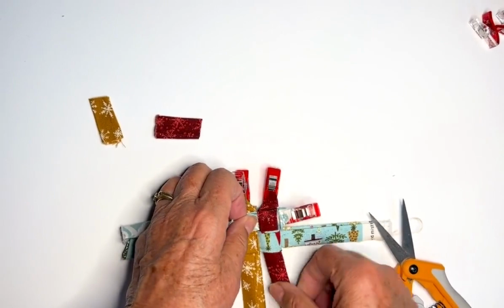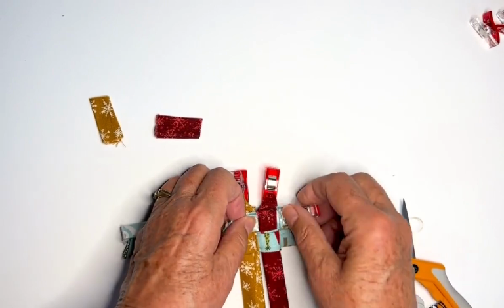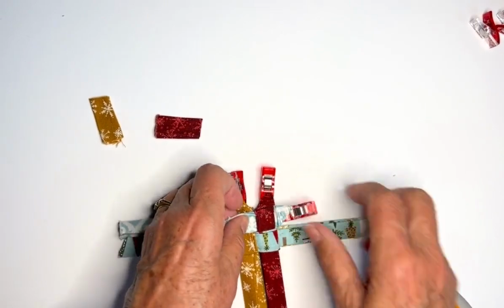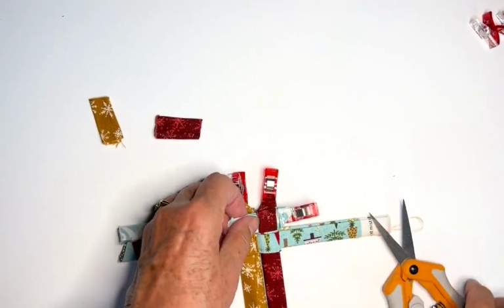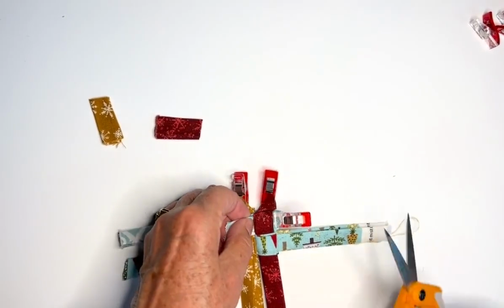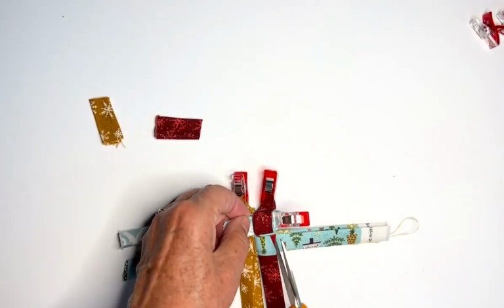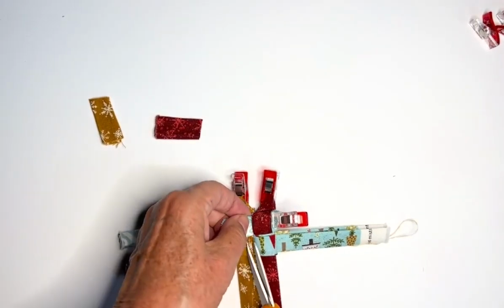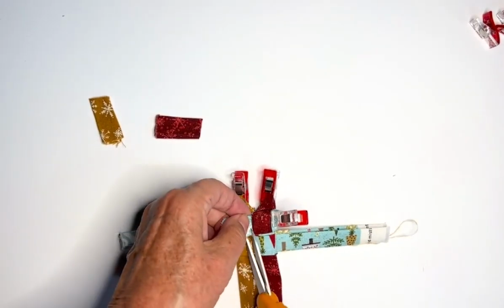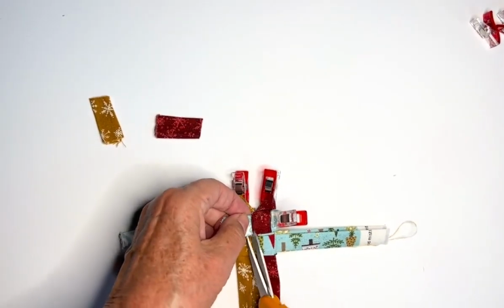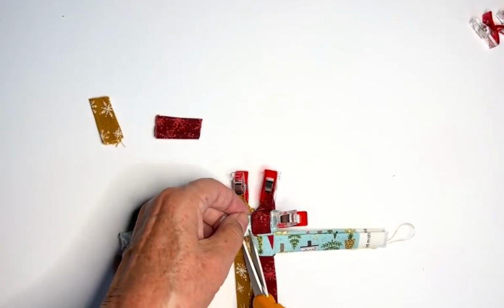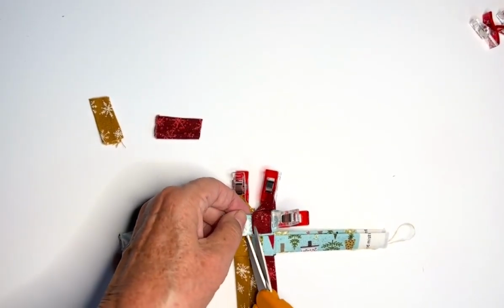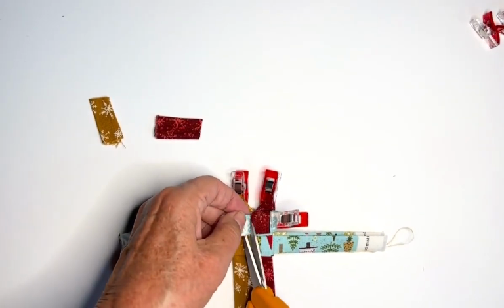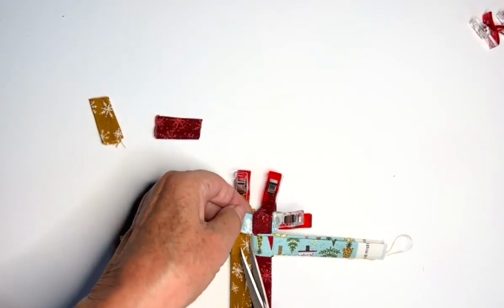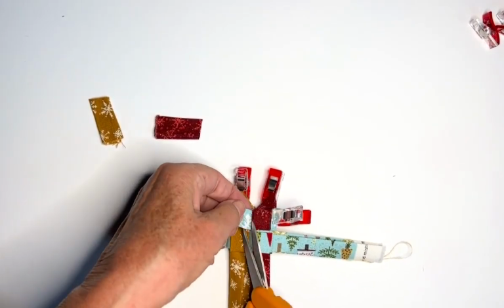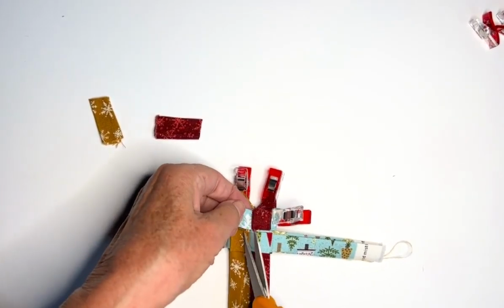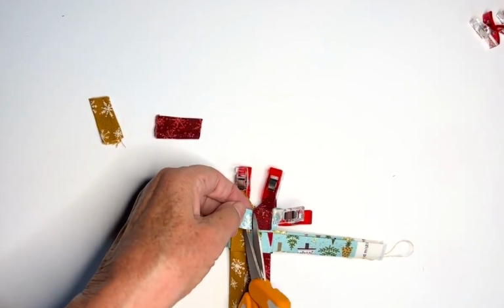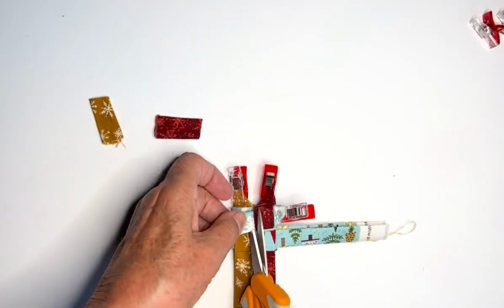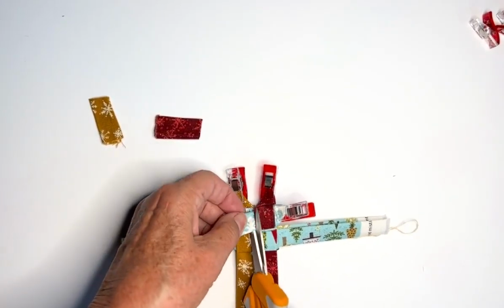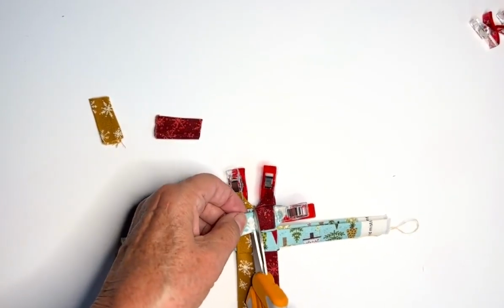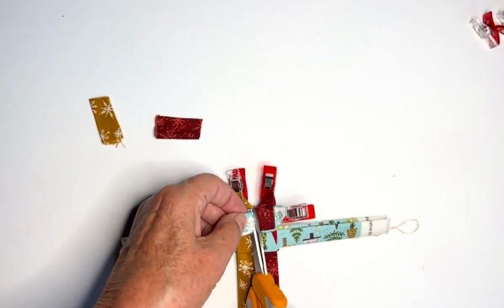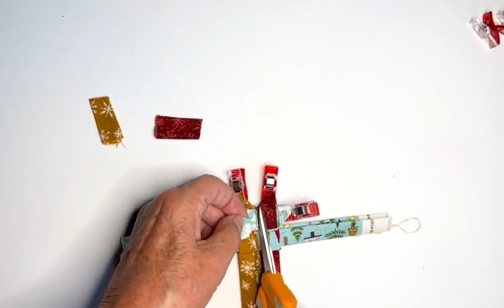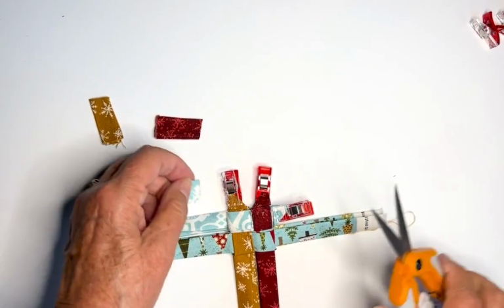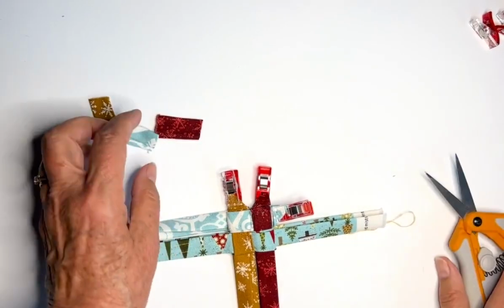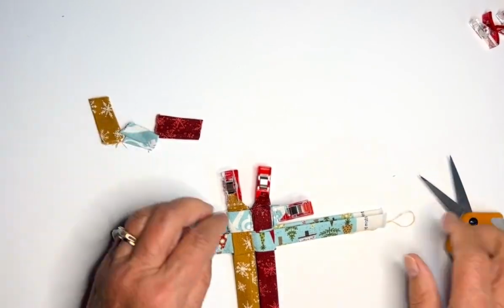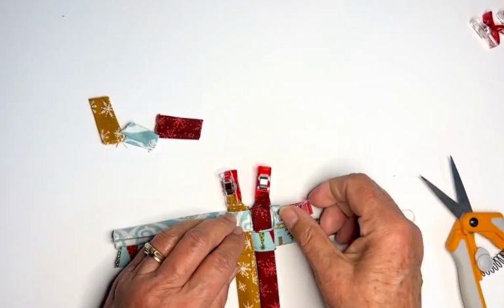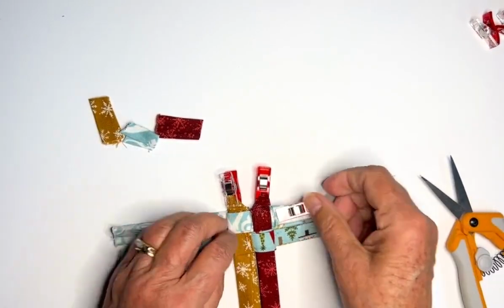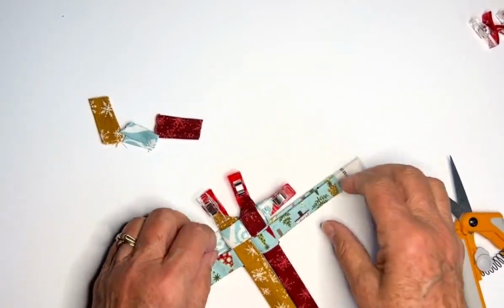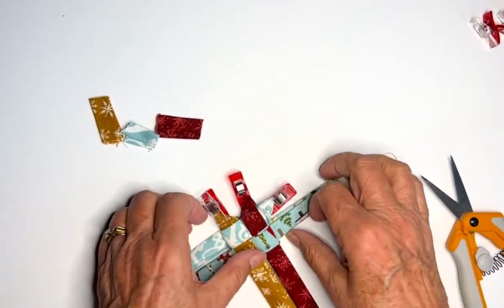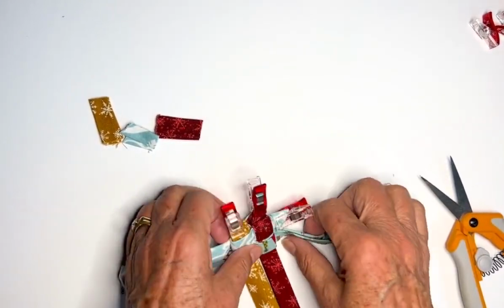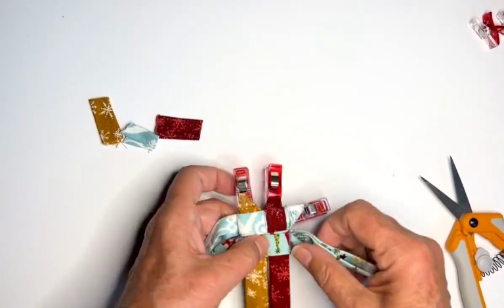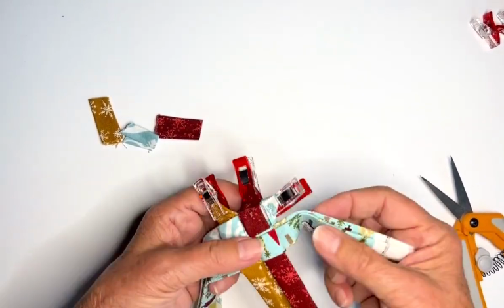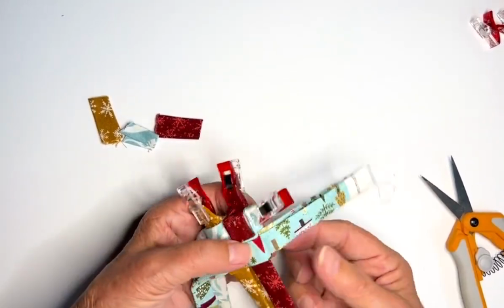Pull, trim, and we're done with that point. On to the next one.